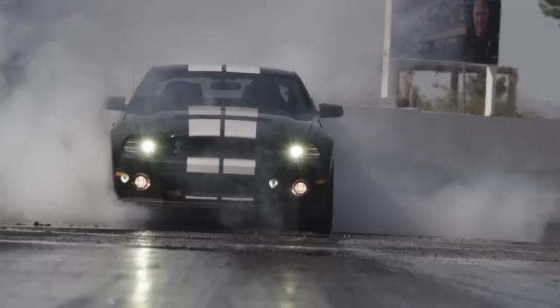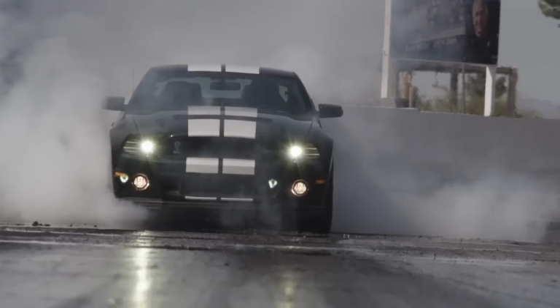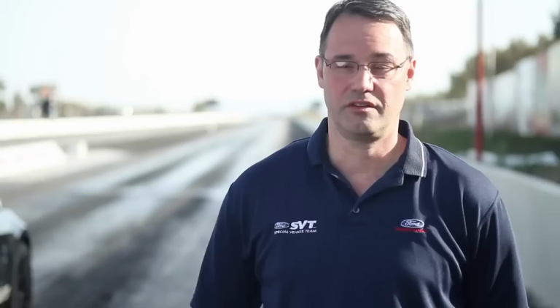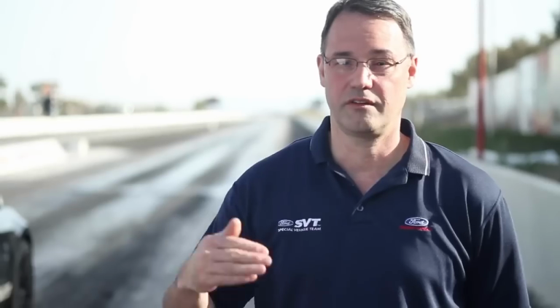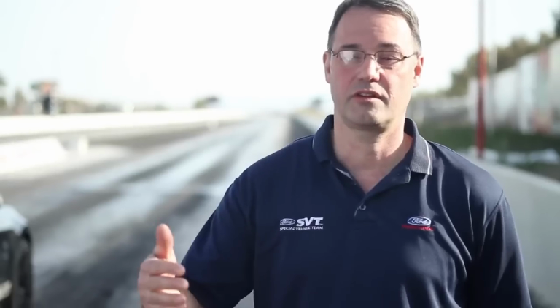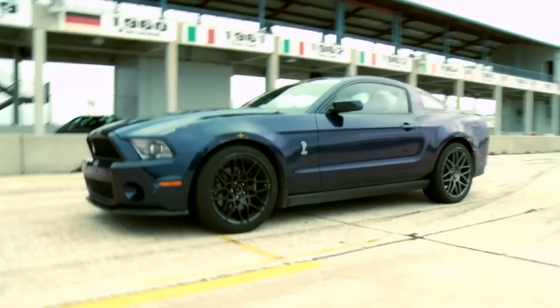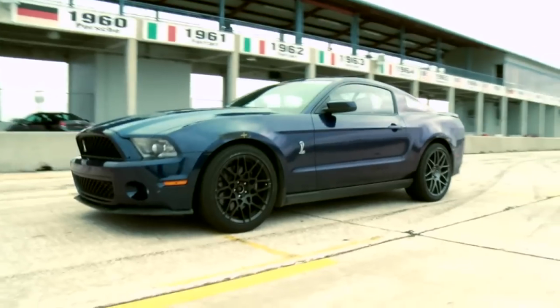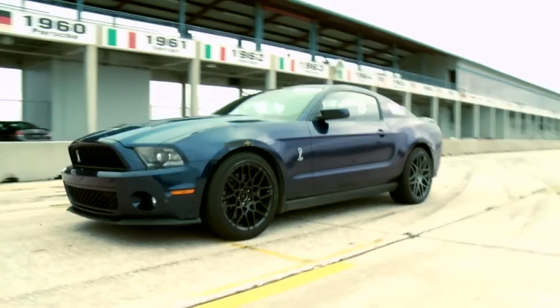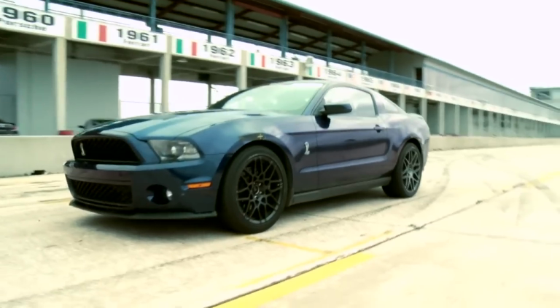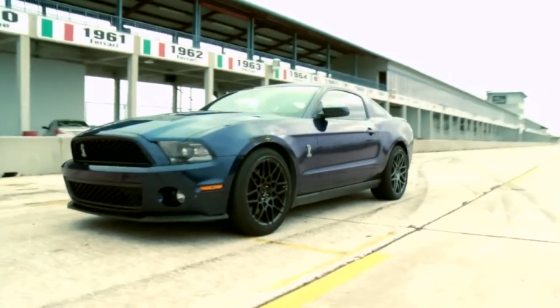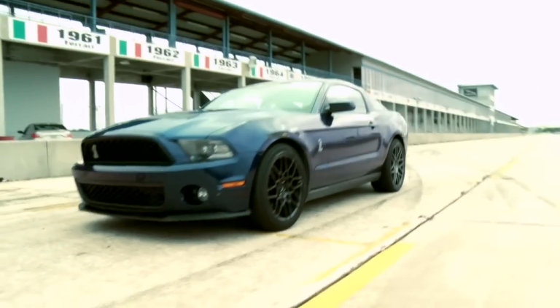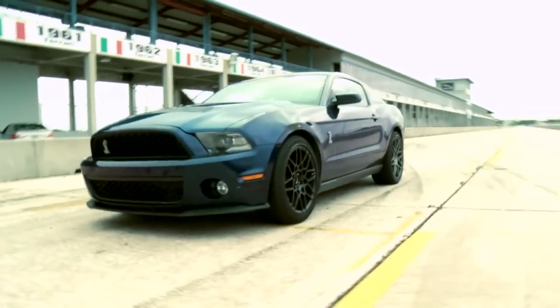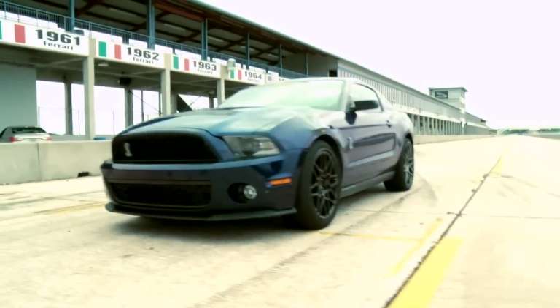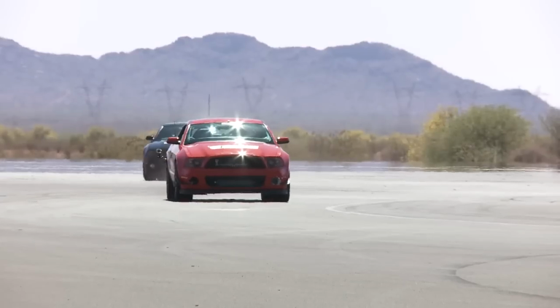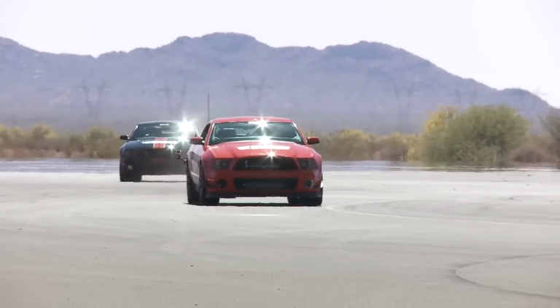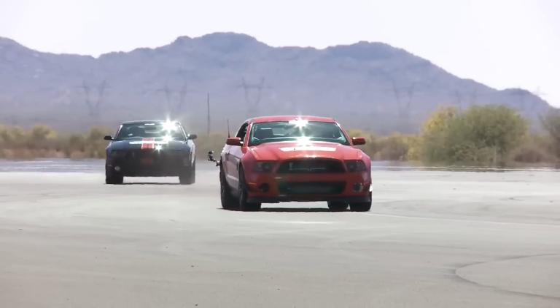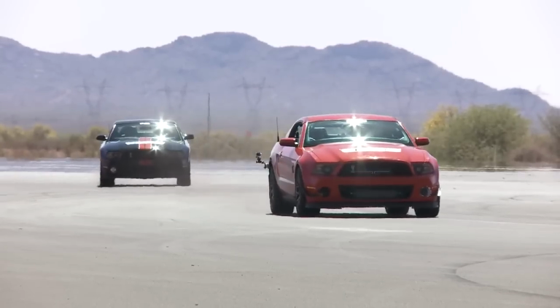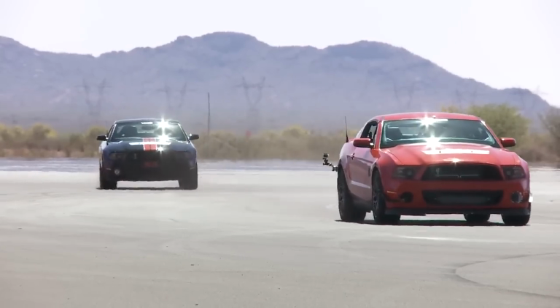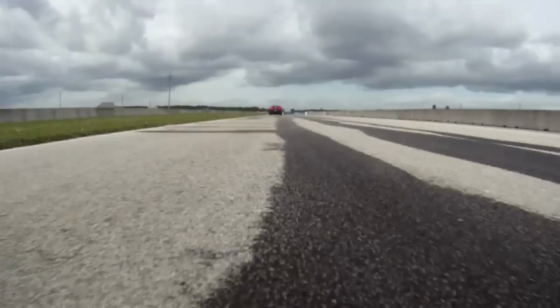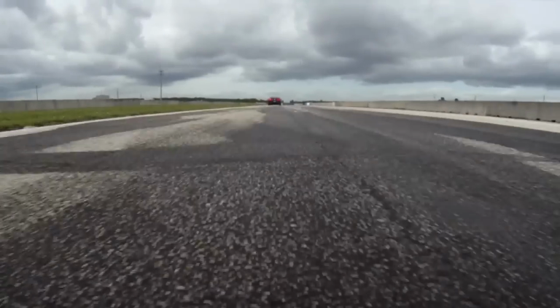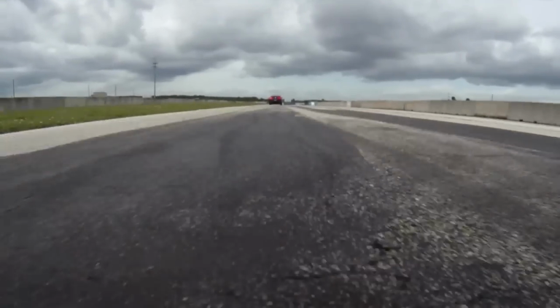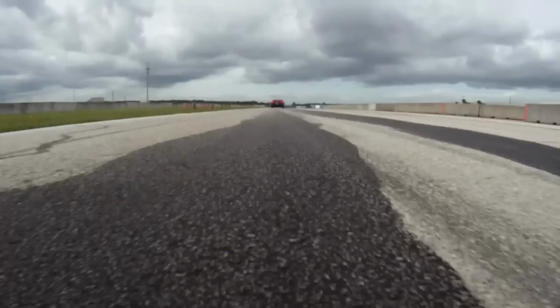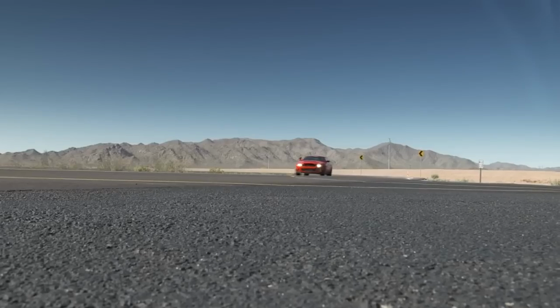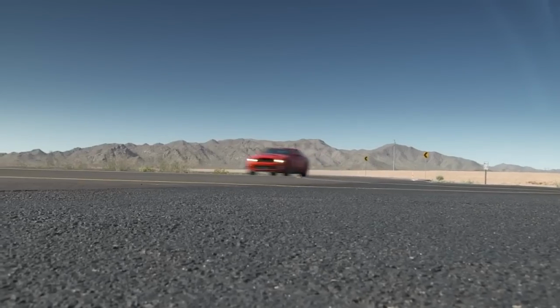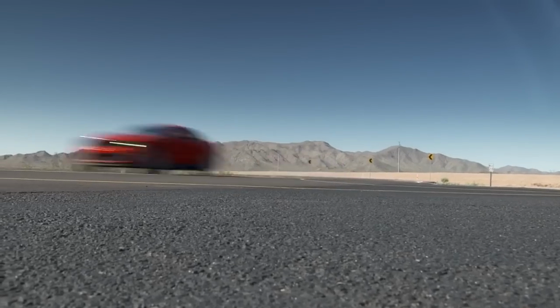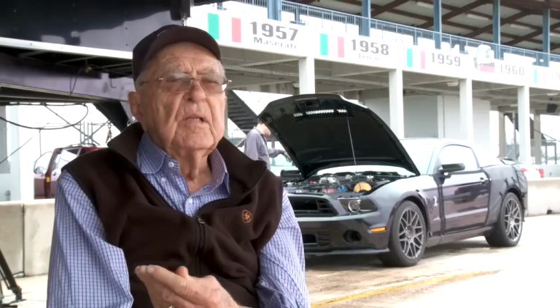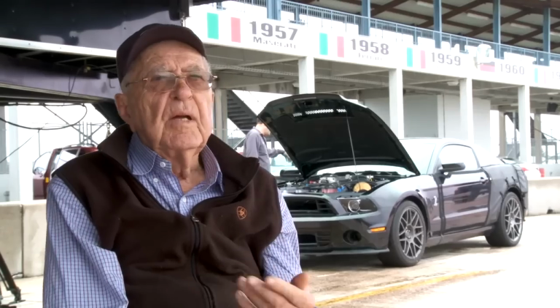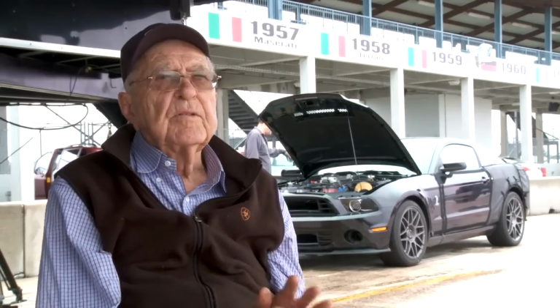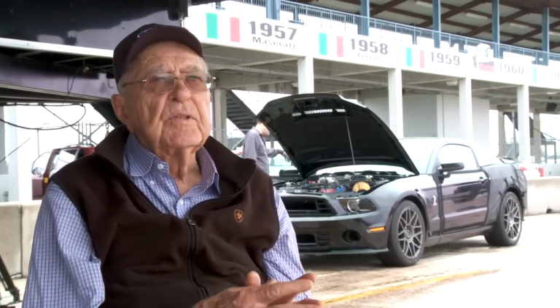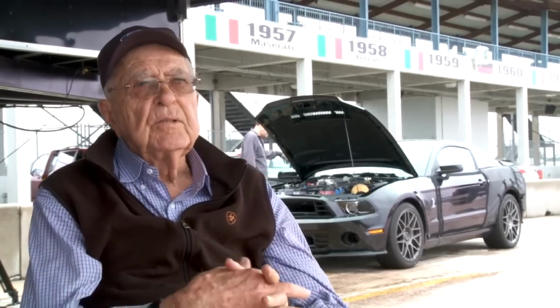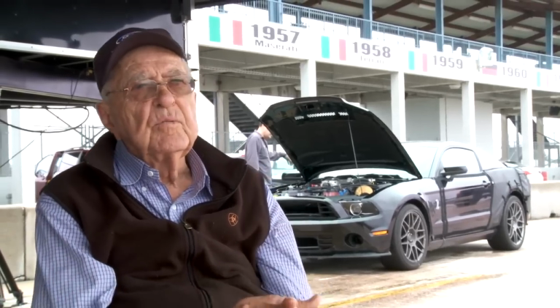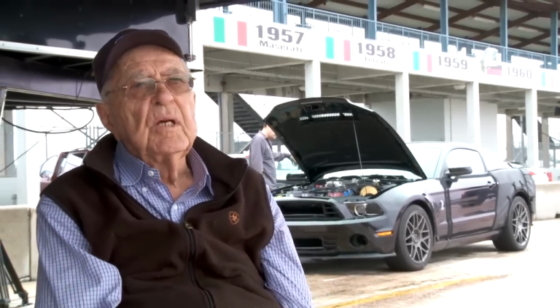We wanted to take the GT500 to the next level. I think we've really set the benchmark within the segment for muscle cars. If you'll notice the competition, they don't have the sophistication that we have.